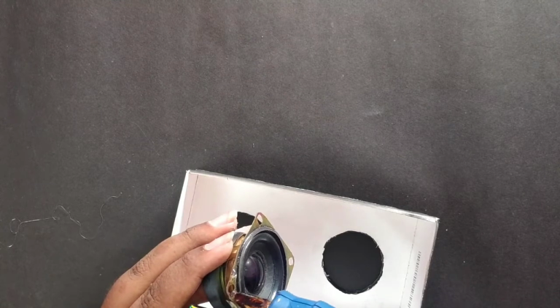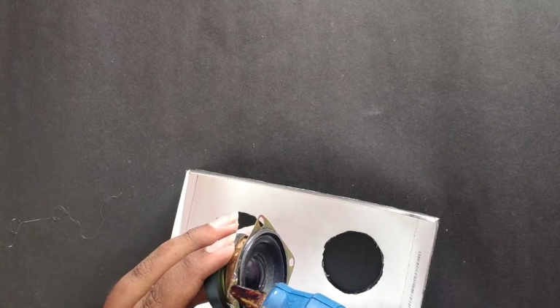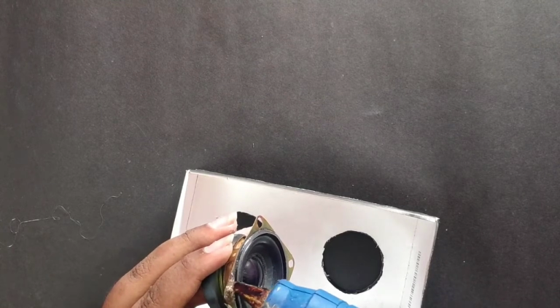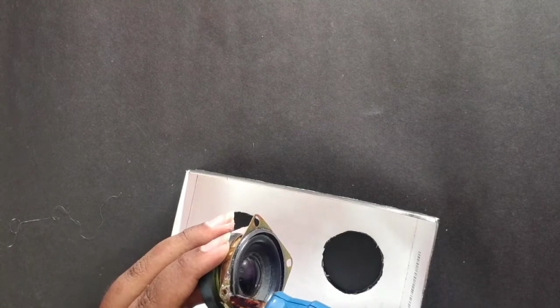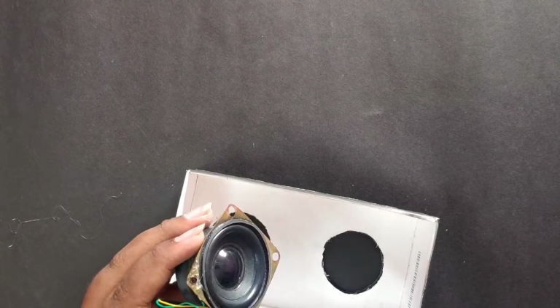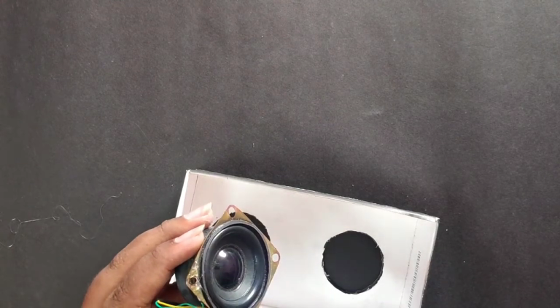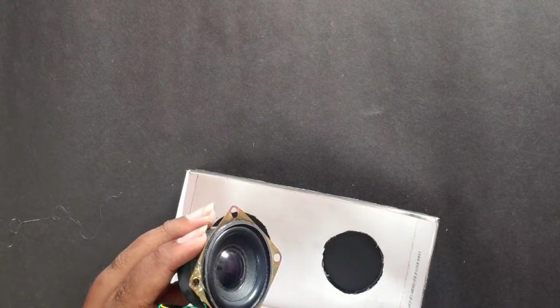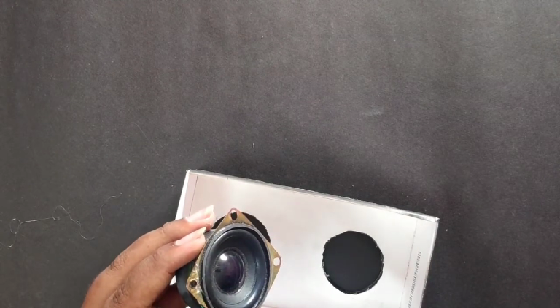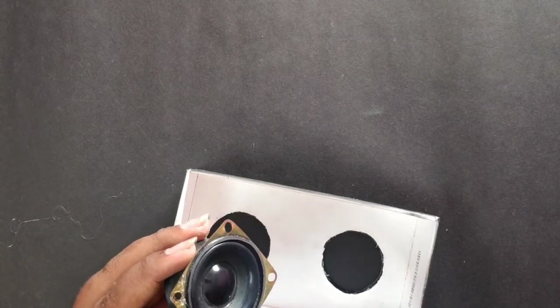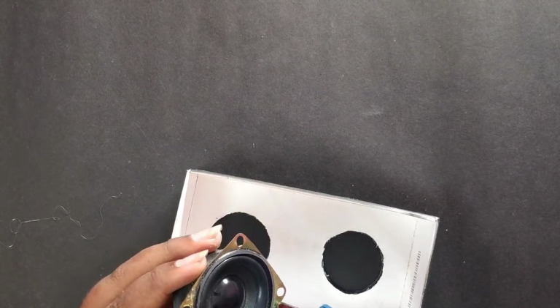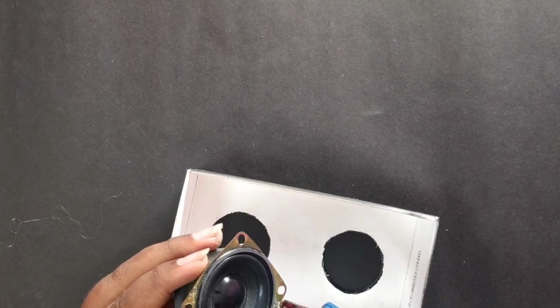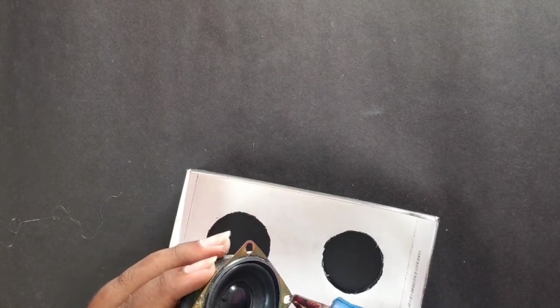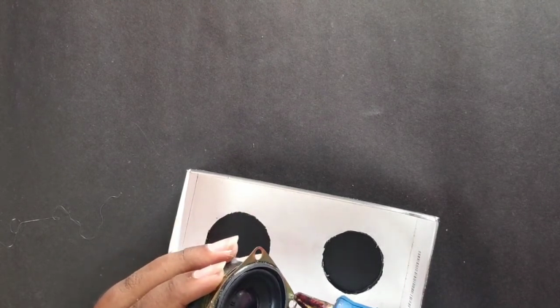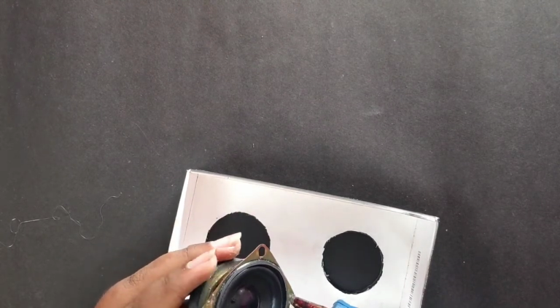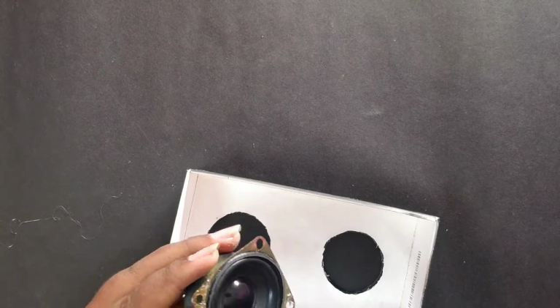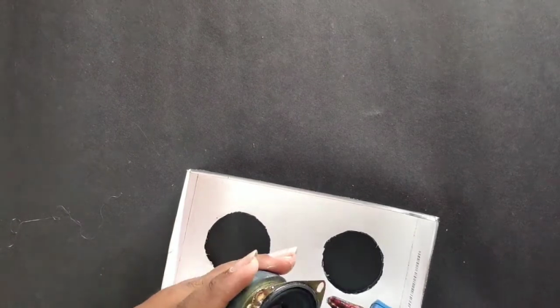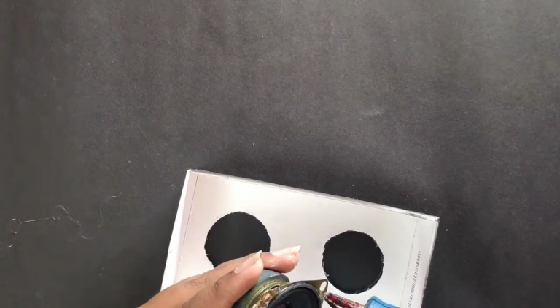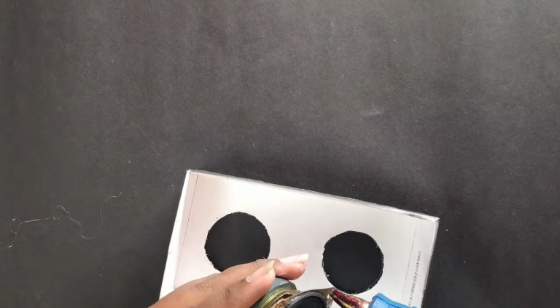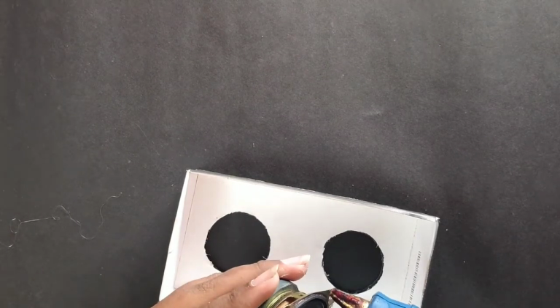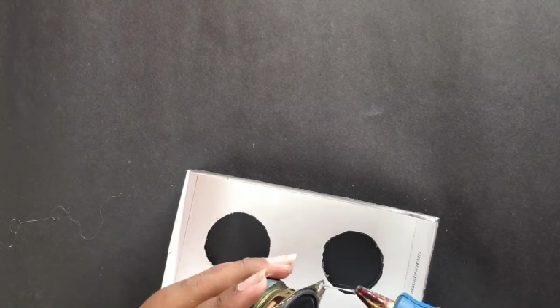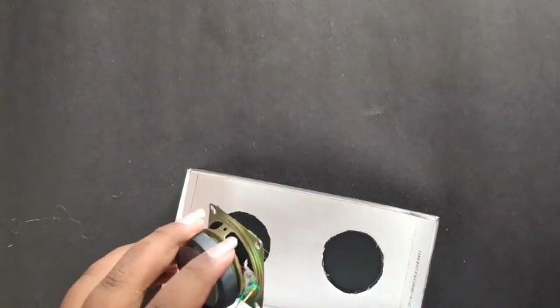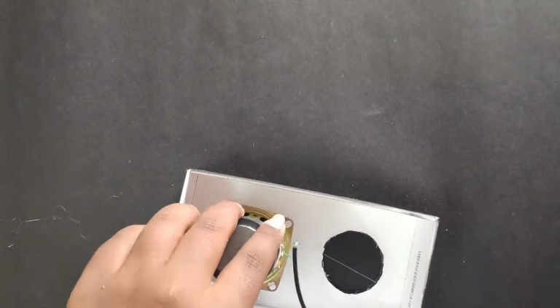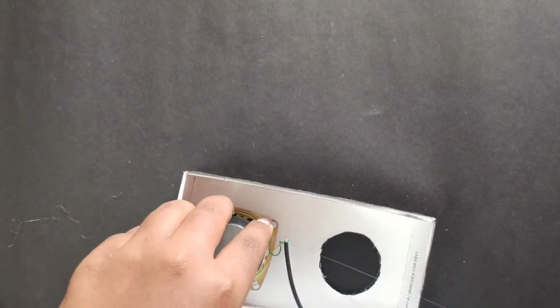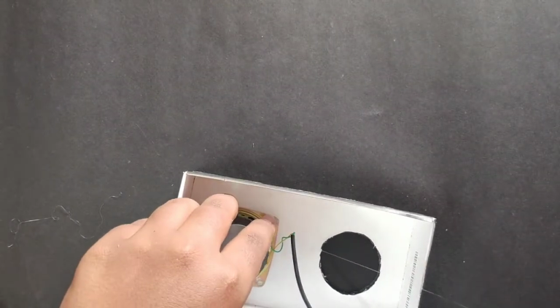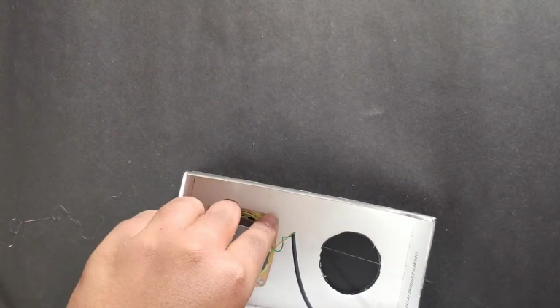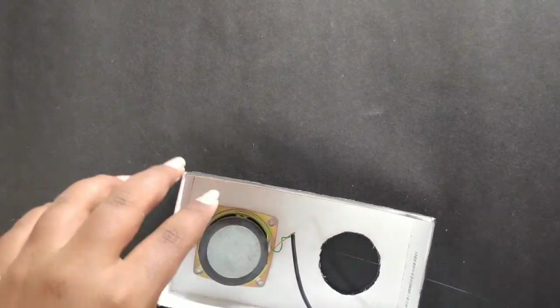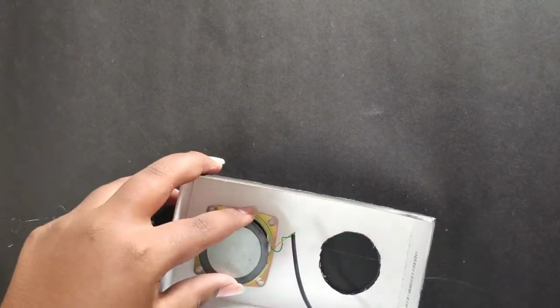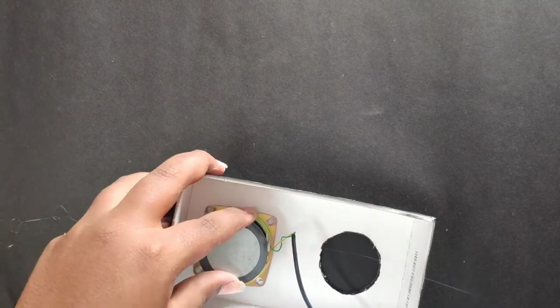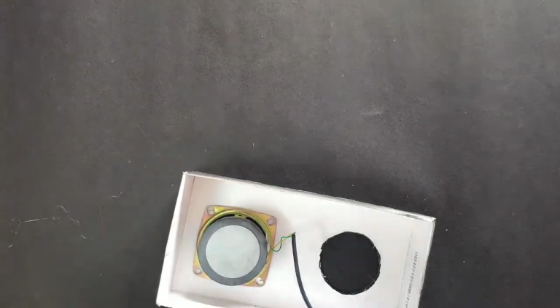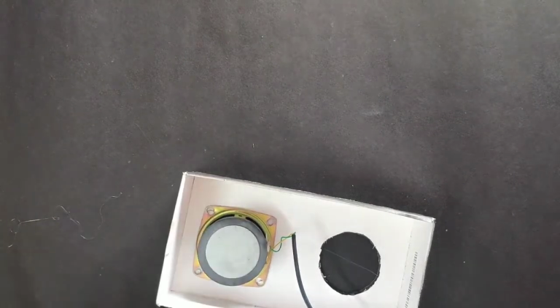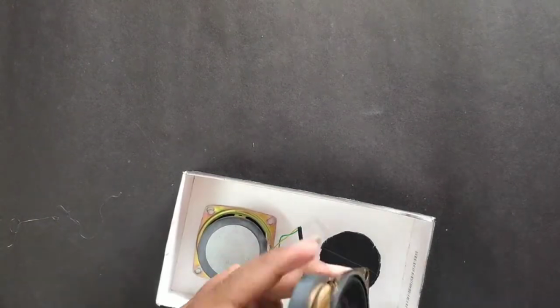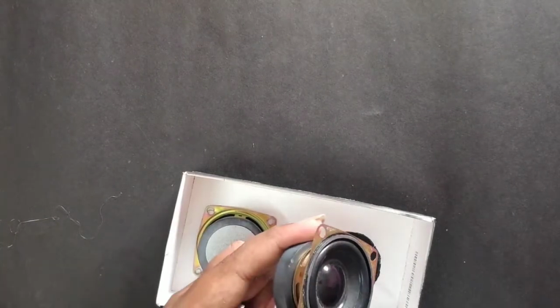Now I got a hot glue to the speaker. I have glued it on the top. We will use the glue. You can use the power speaker.